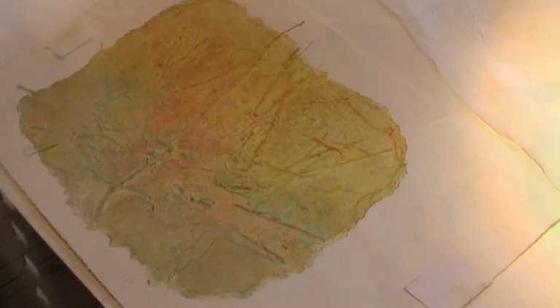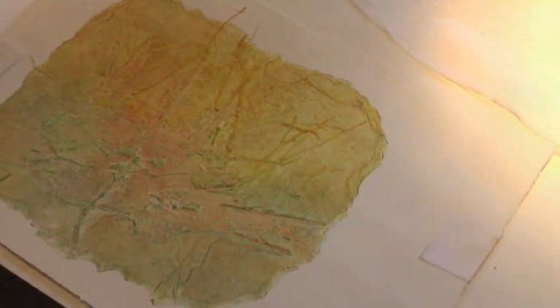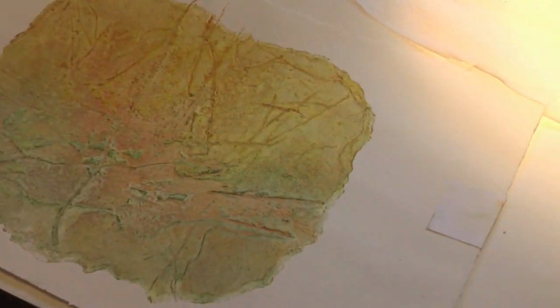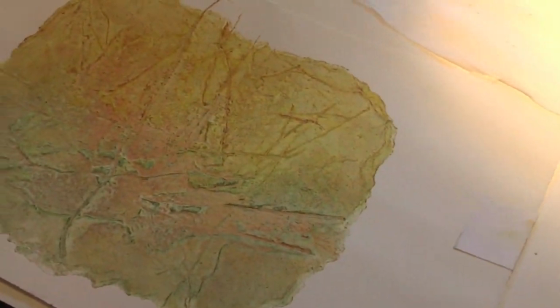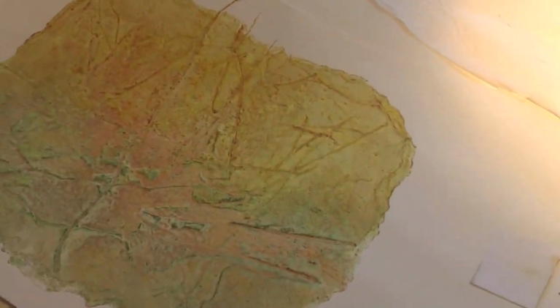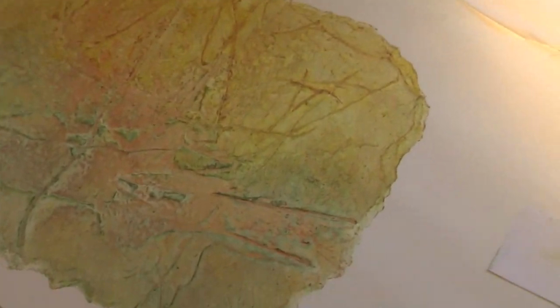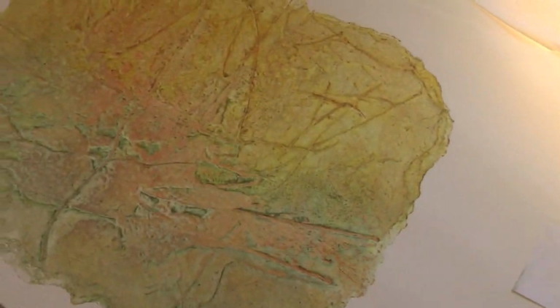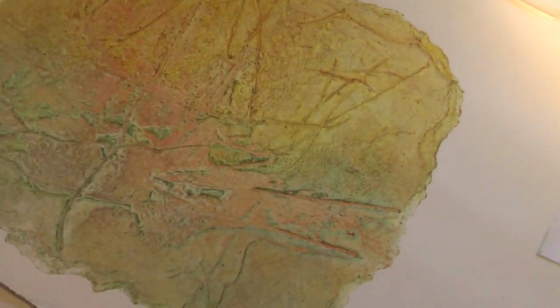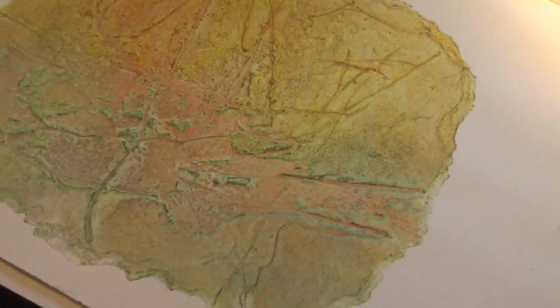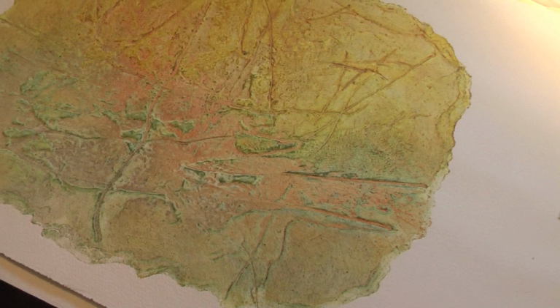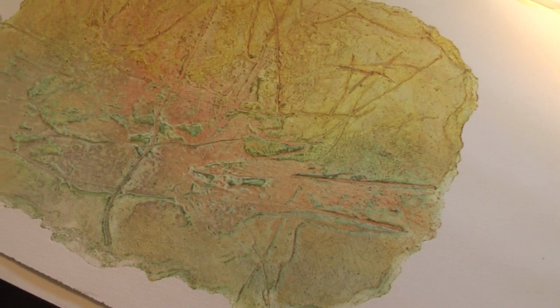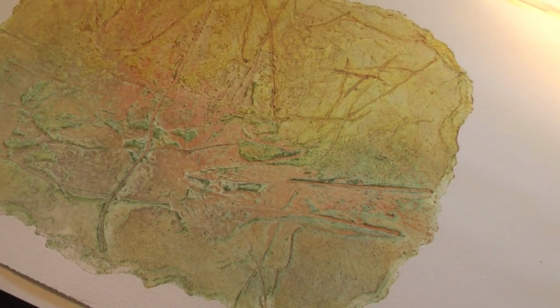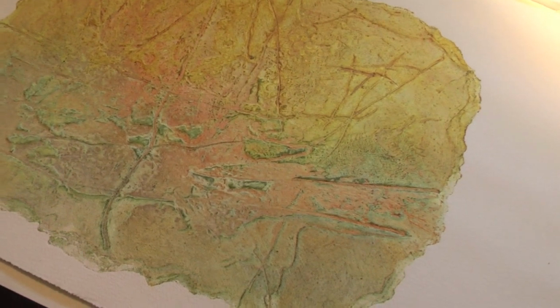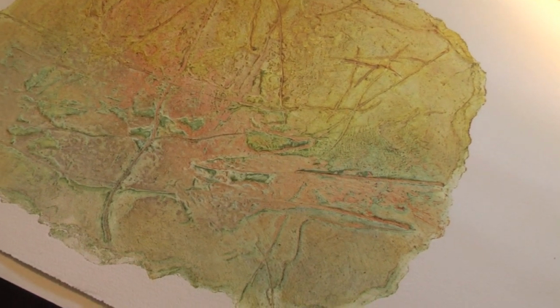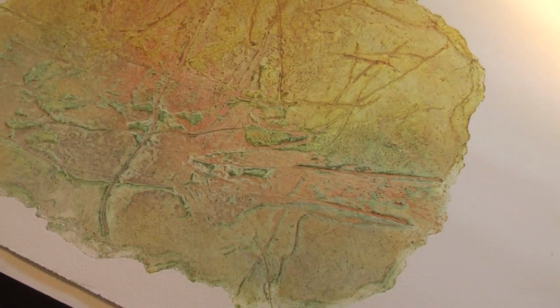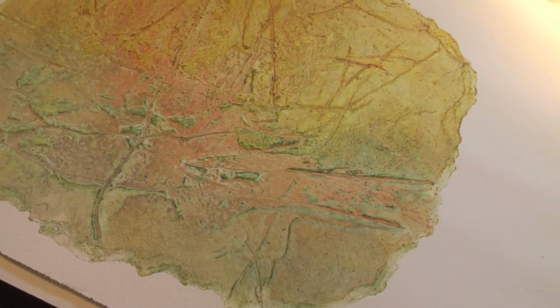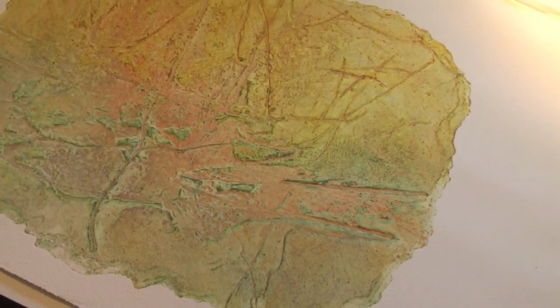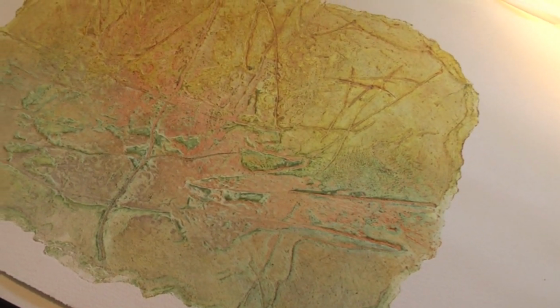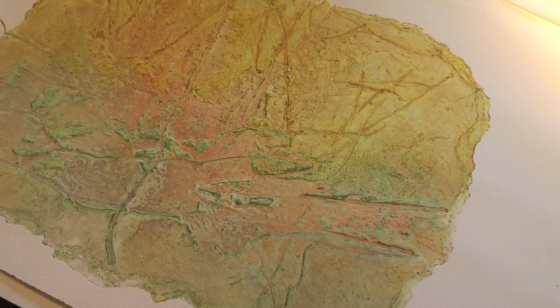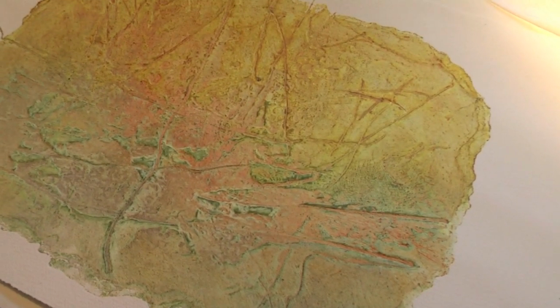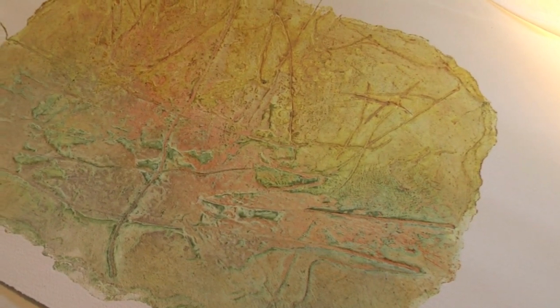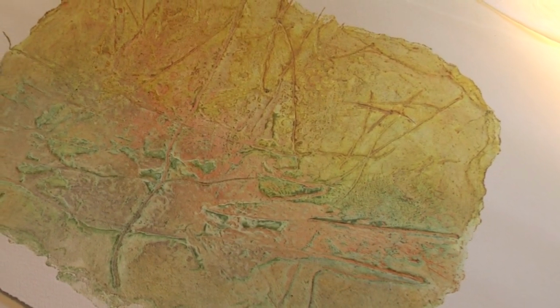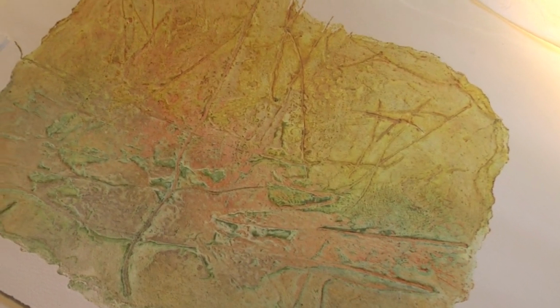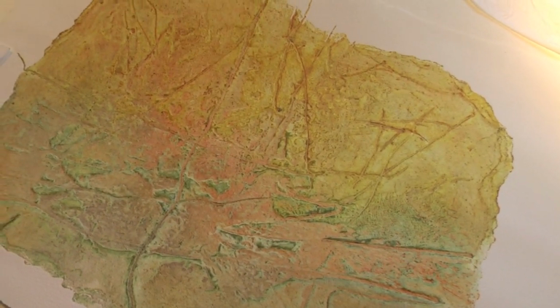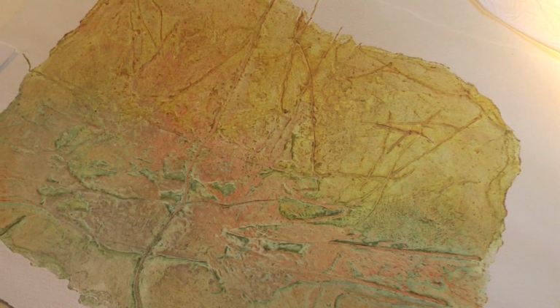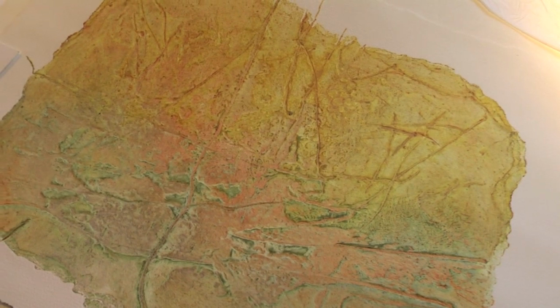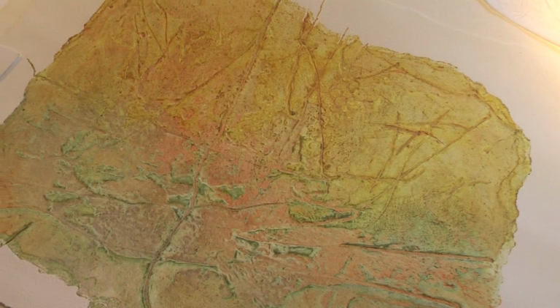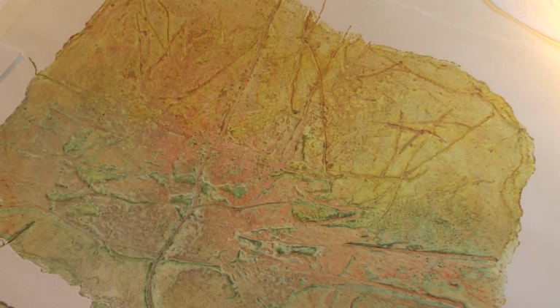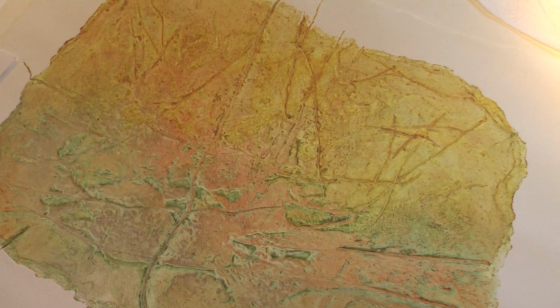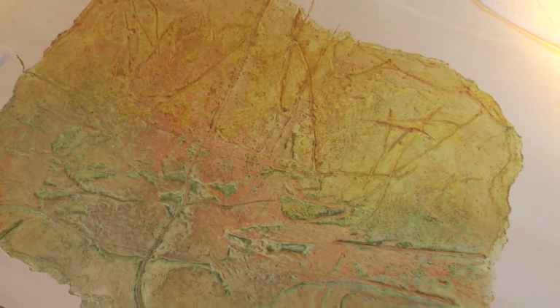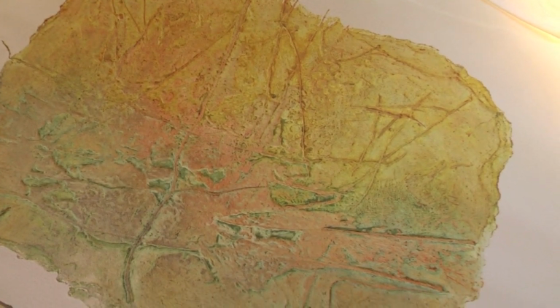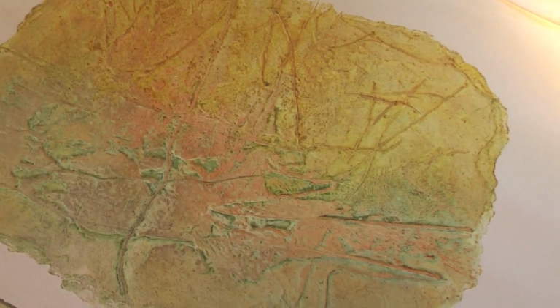I'd like to try and get some more colour in it if I could. Yes, I think that would be a good idea. It is very subtle and I think you need to have some more contrast — build some more contrast into it.